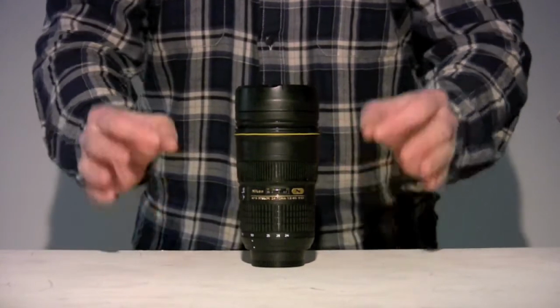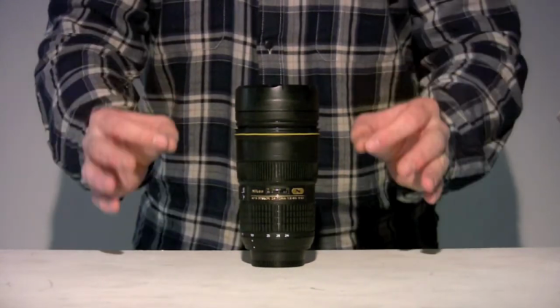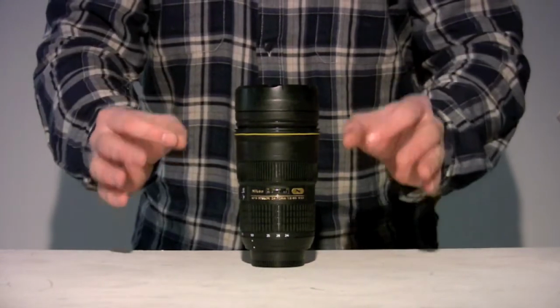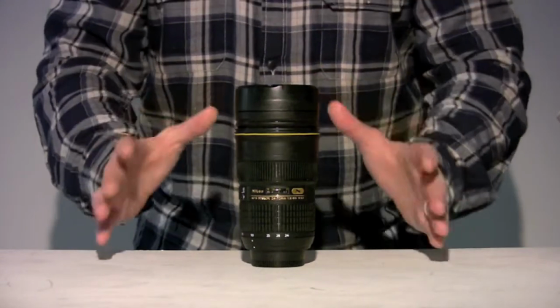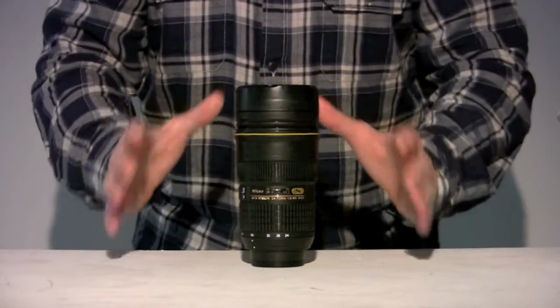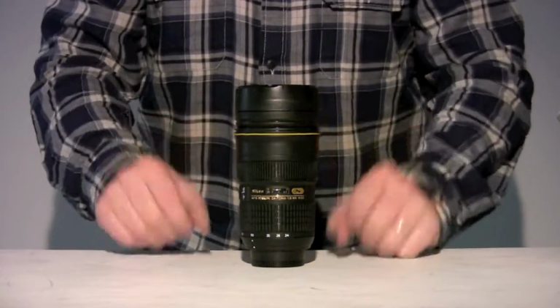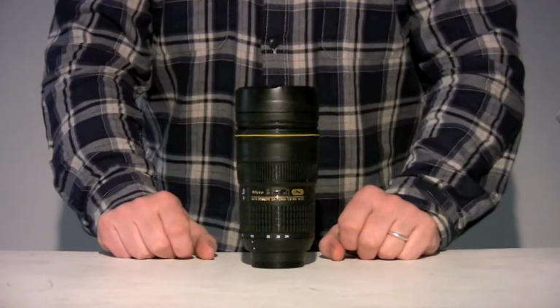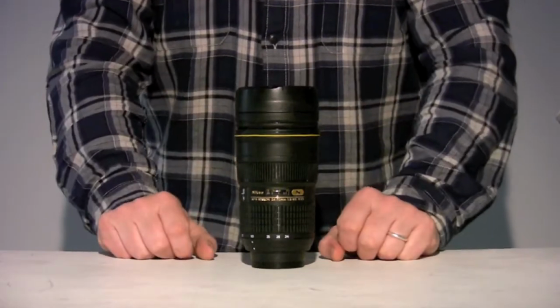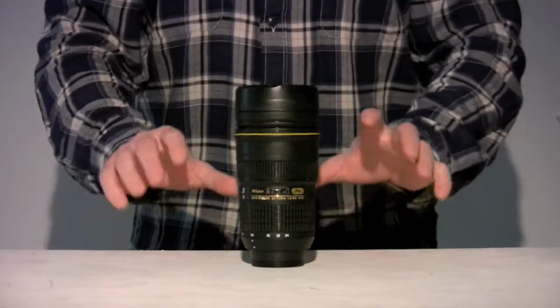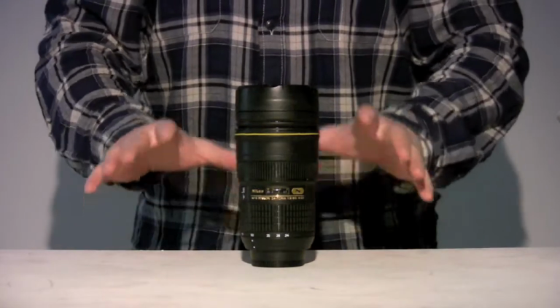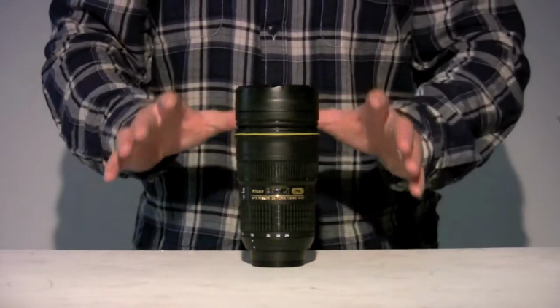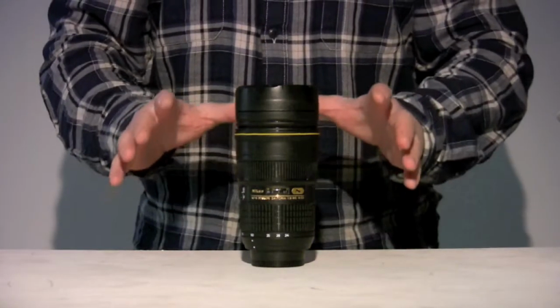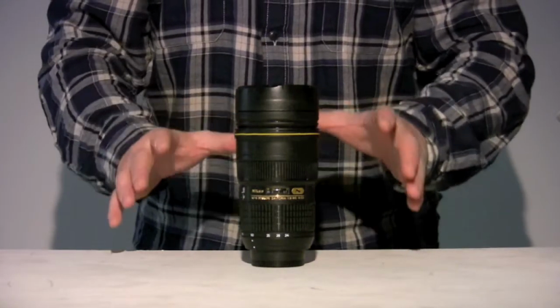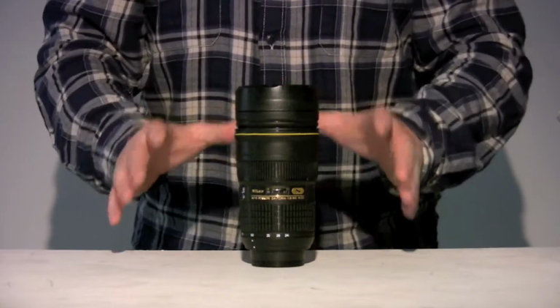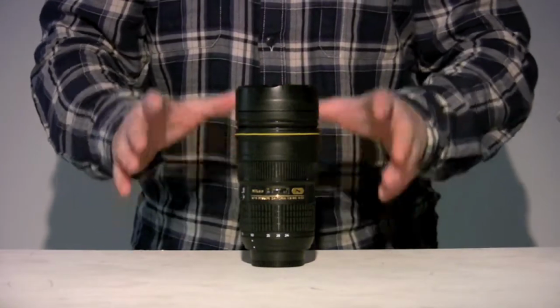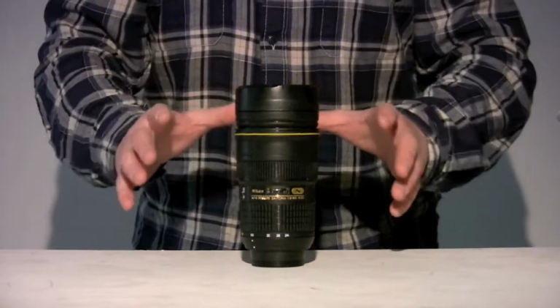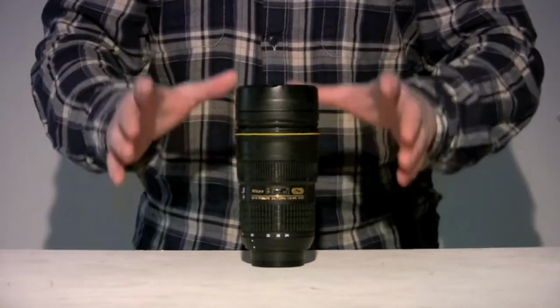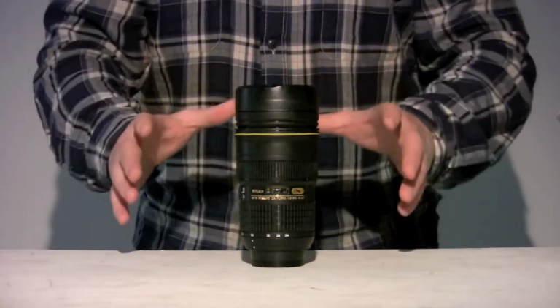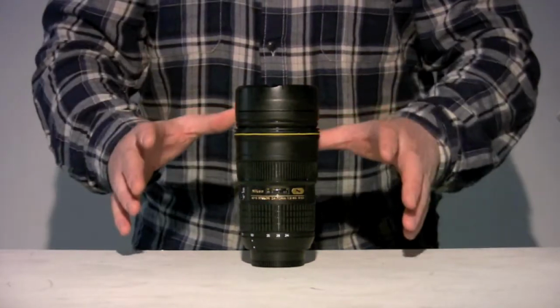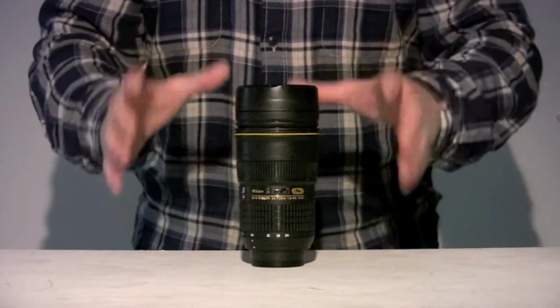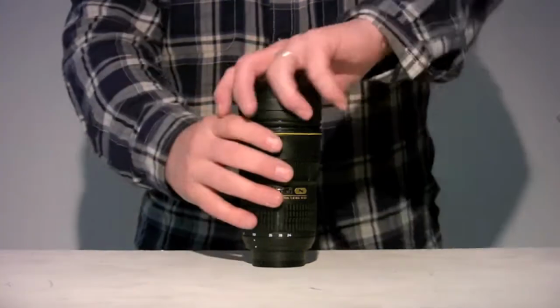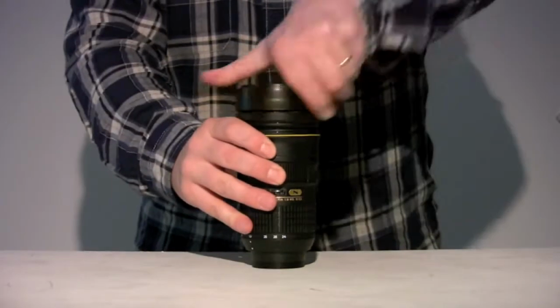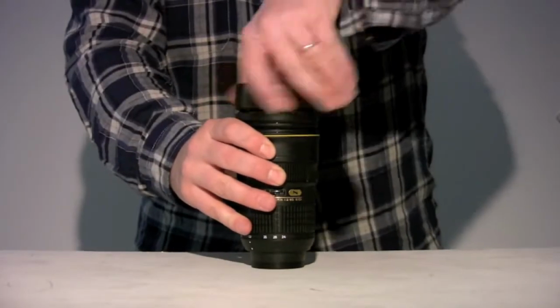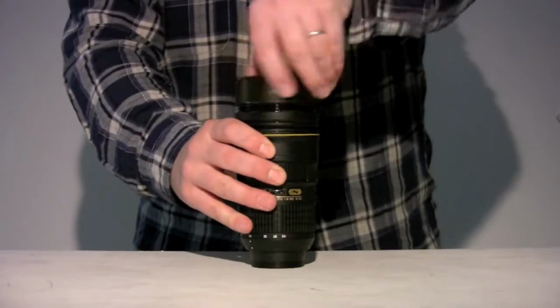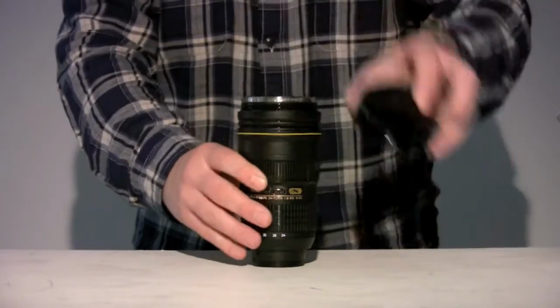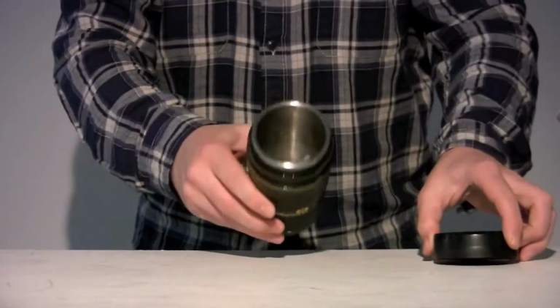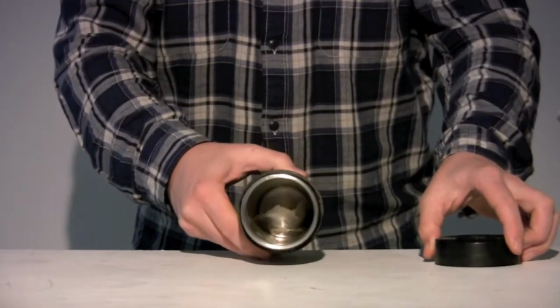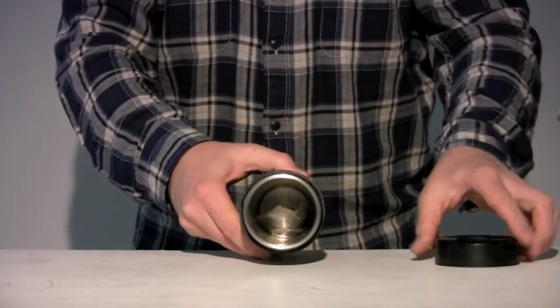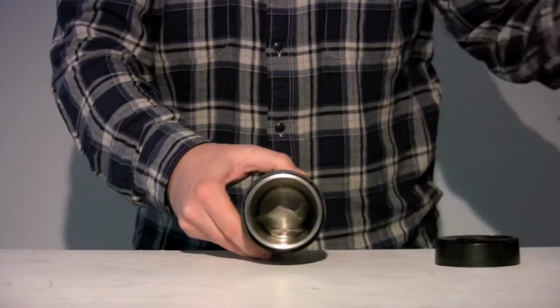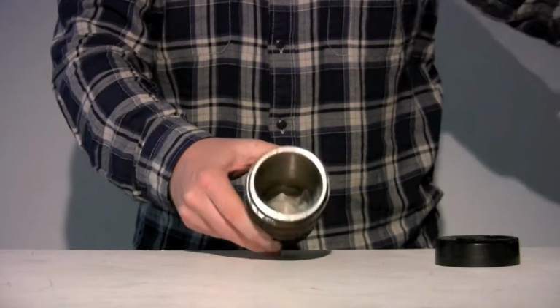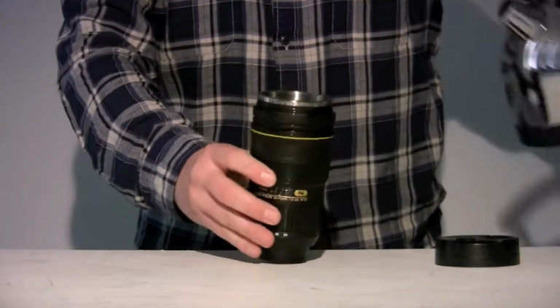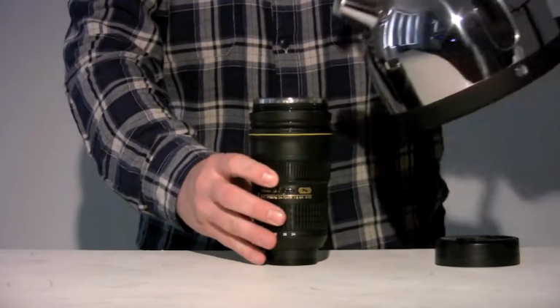And the best by far feature that I've found on it is at the end of a successful day's shooting out in the field — you're tired, you need a rest — you just need to take off the lens cap and you can make yourself a beautiful cup of tea.